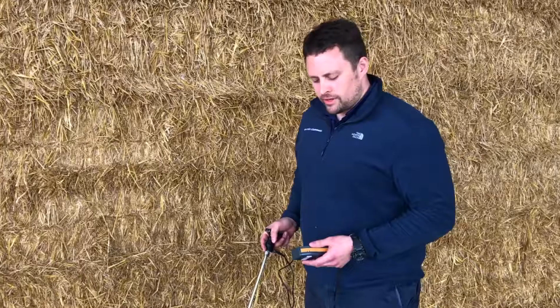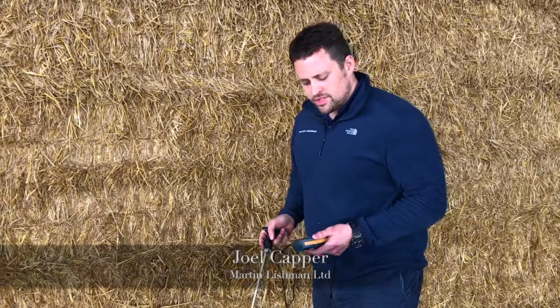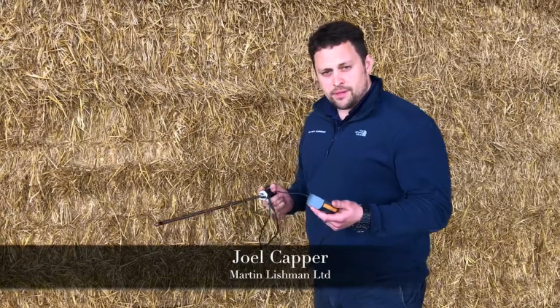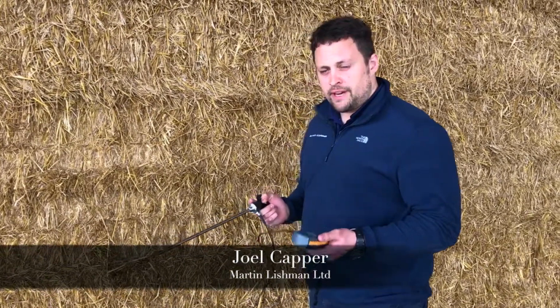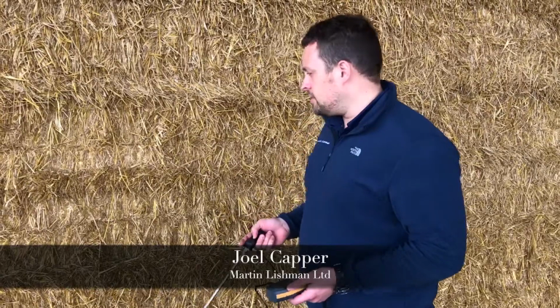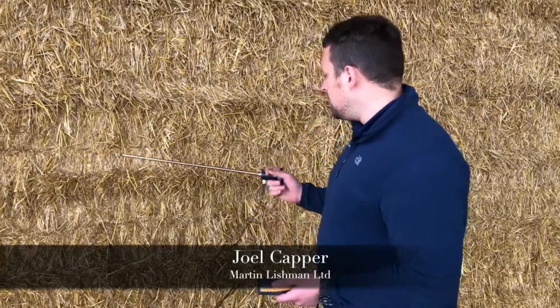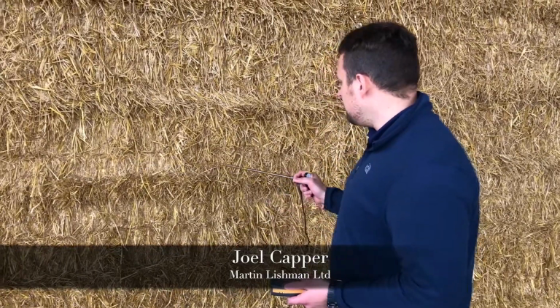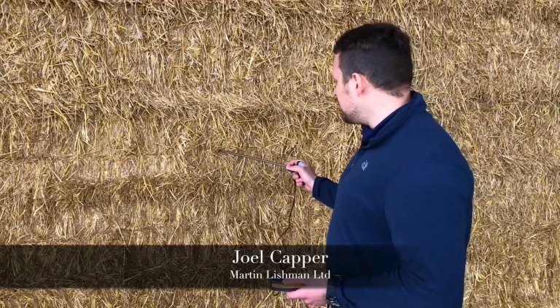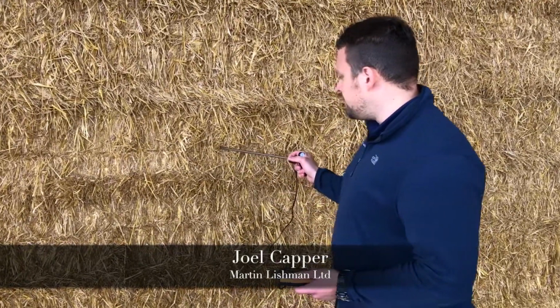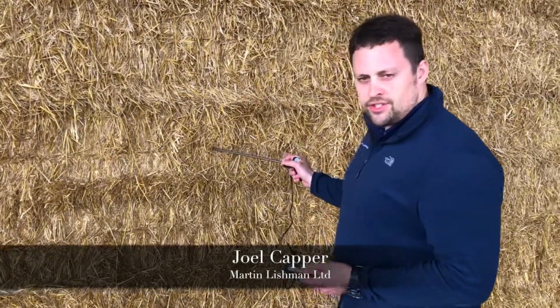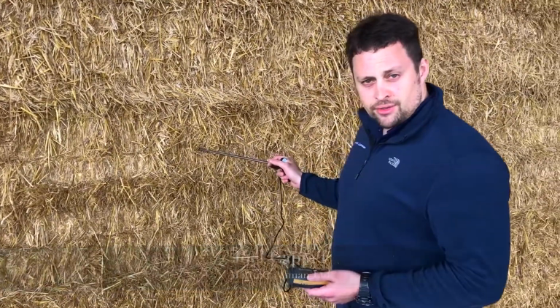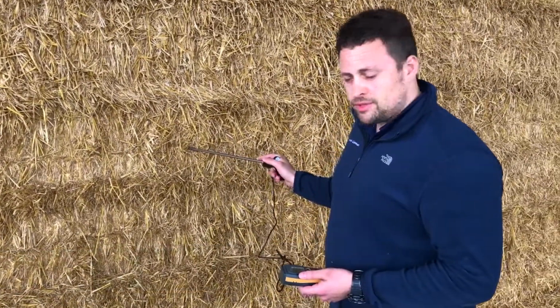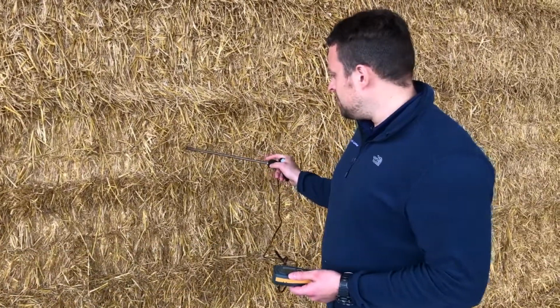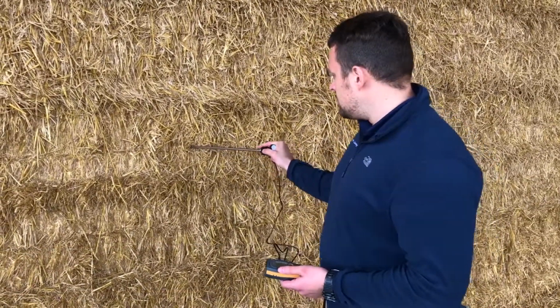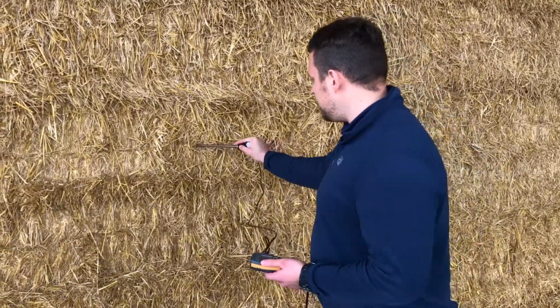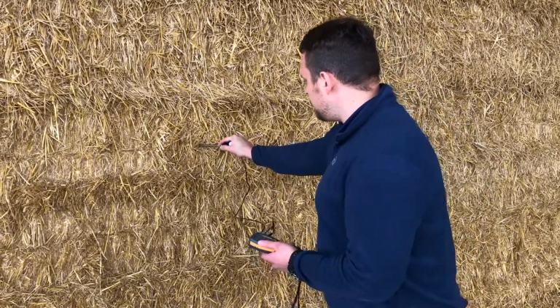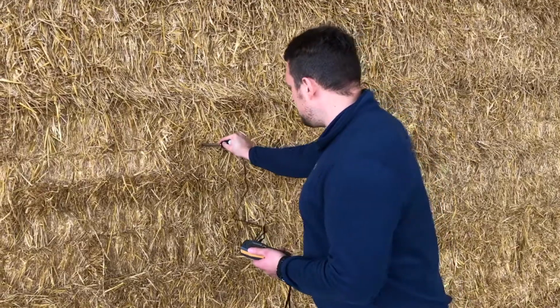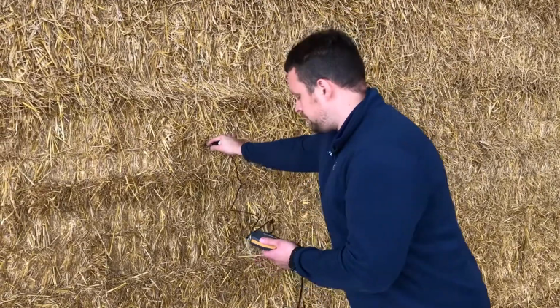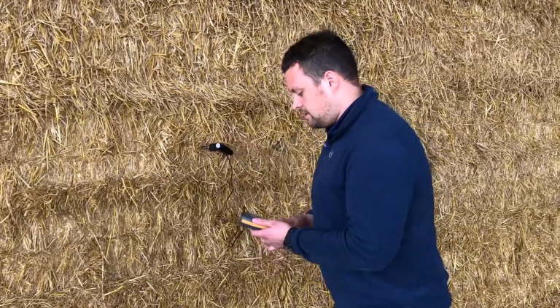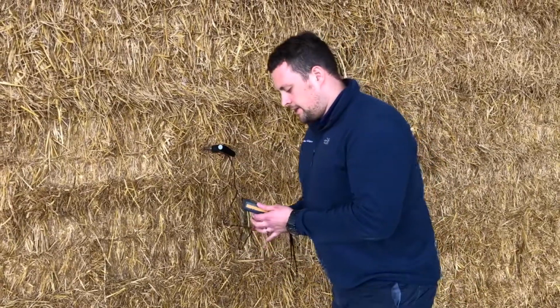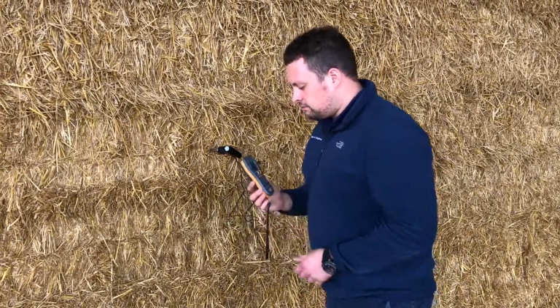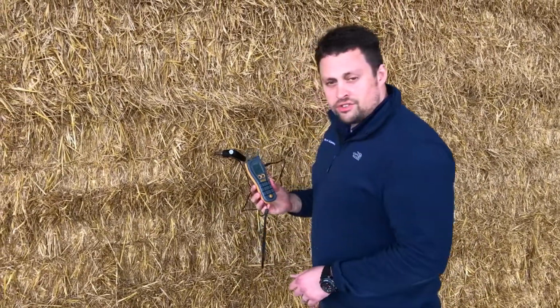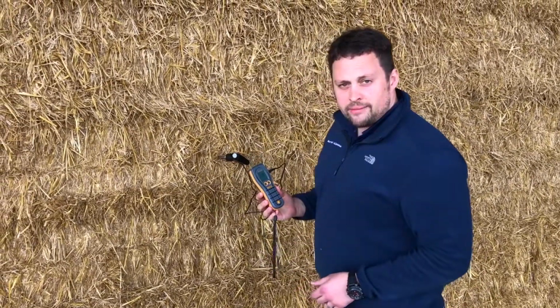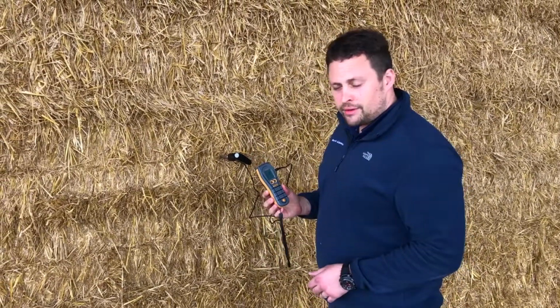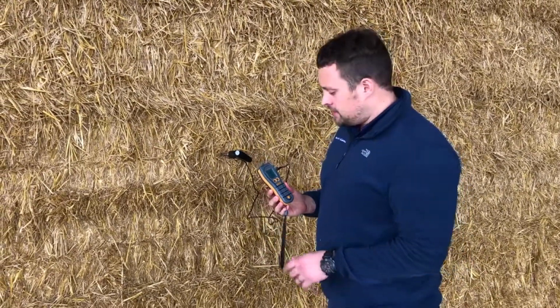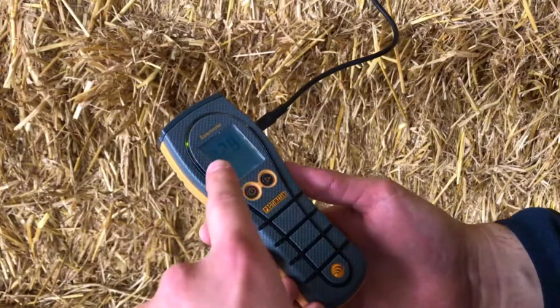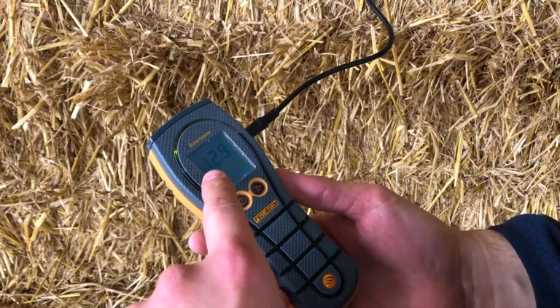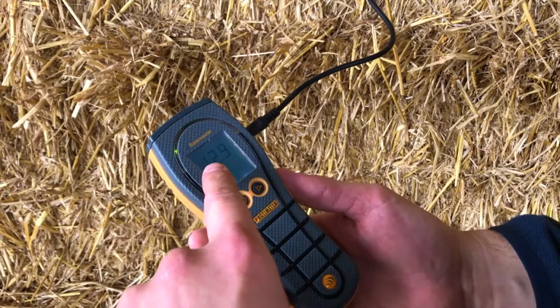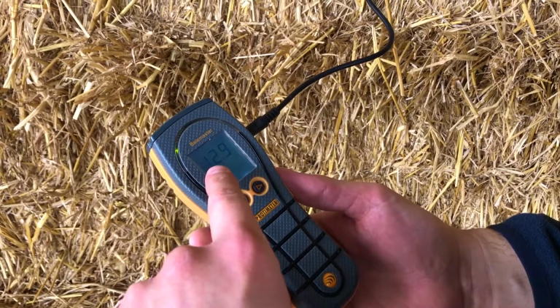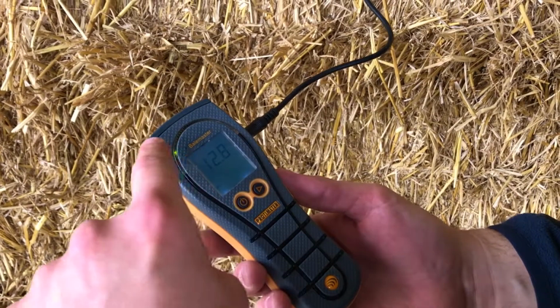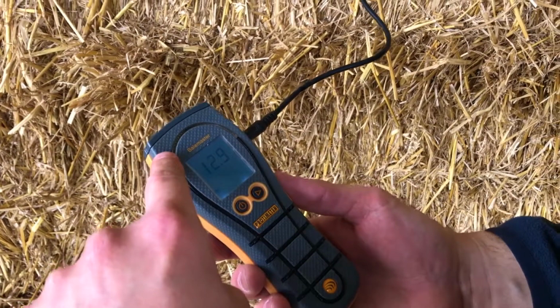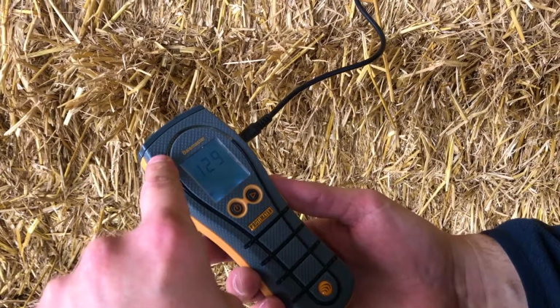This is the Protomita Bale Master, a very solid product and fairly easy to use, as I'll now demonstrate. We're going to put the probe in the bale and you can get a reading straight away — a numeric reading. It also has a built-in traffic light system and also an alarm system.